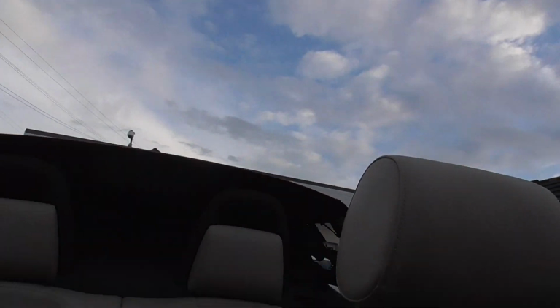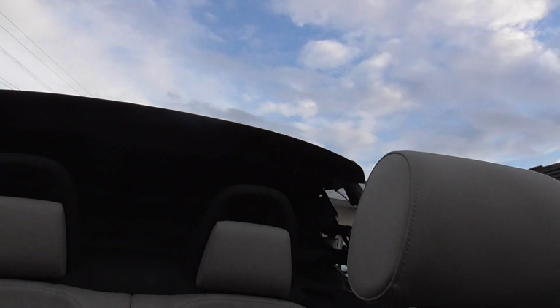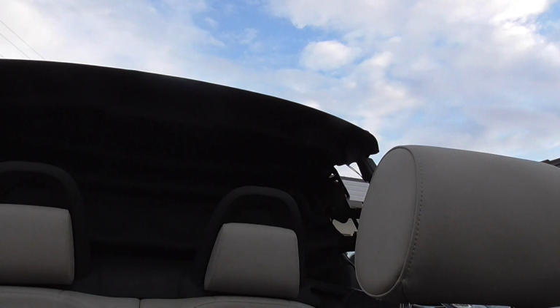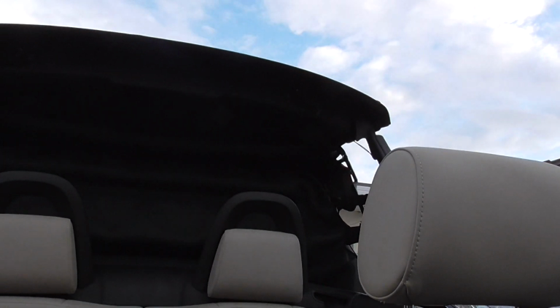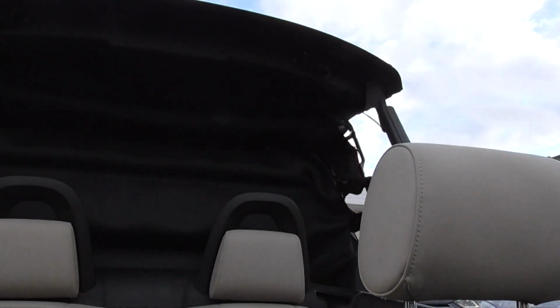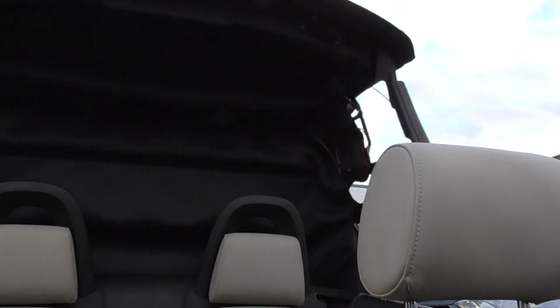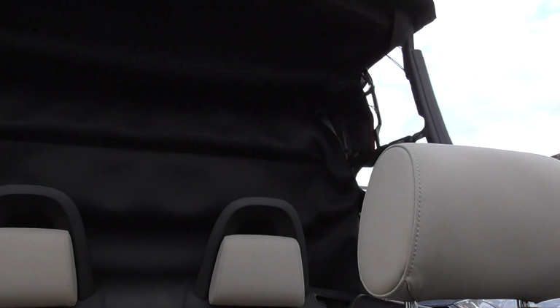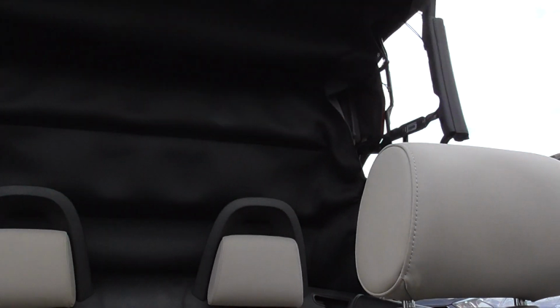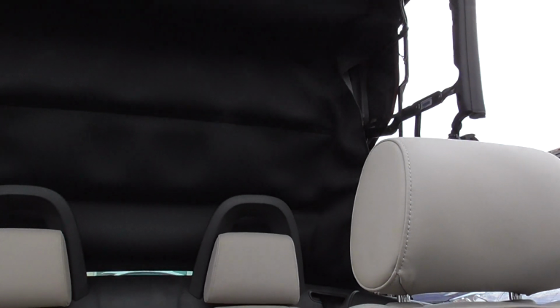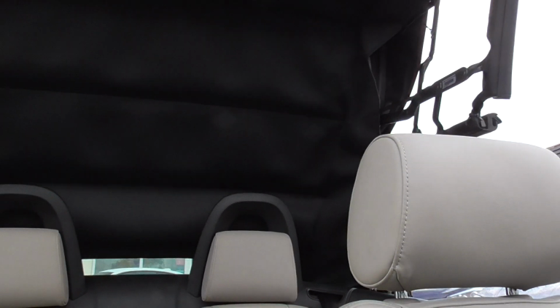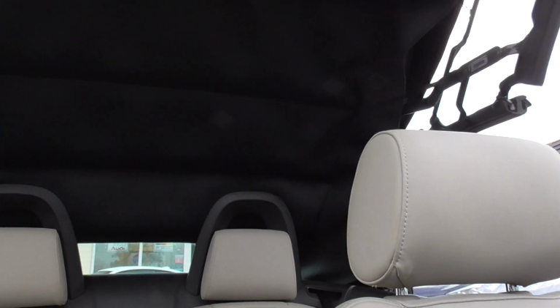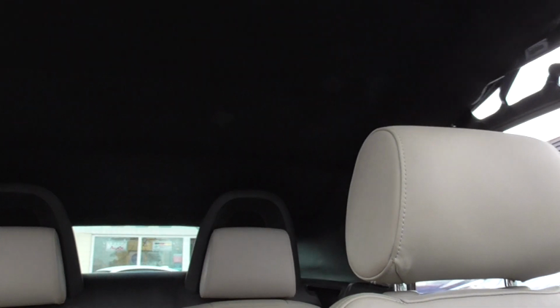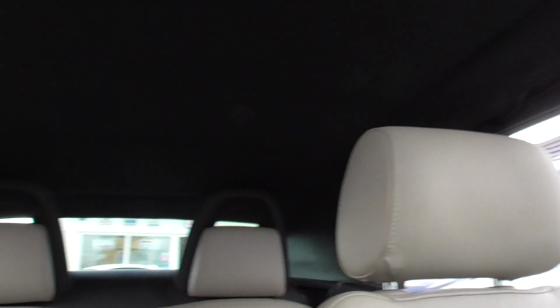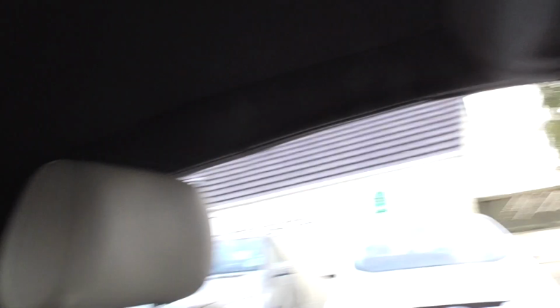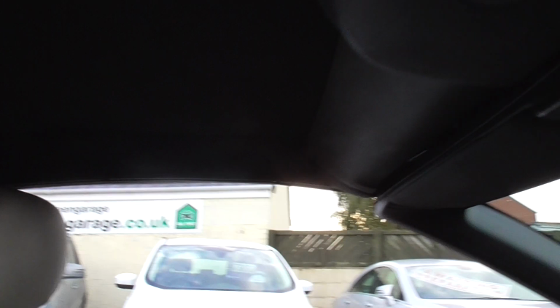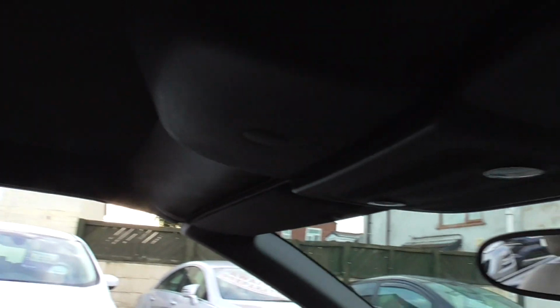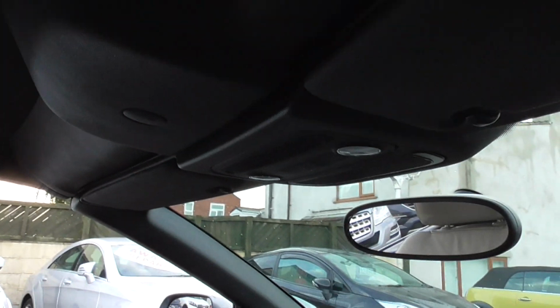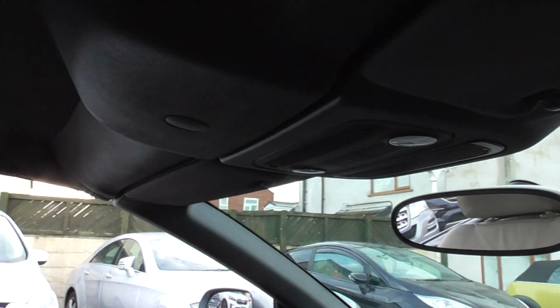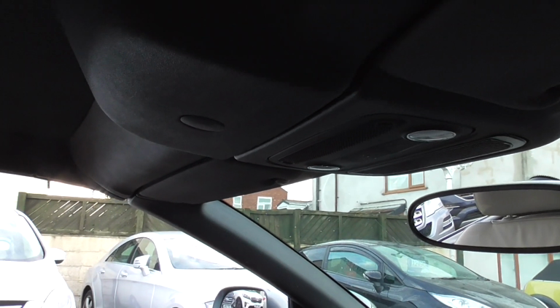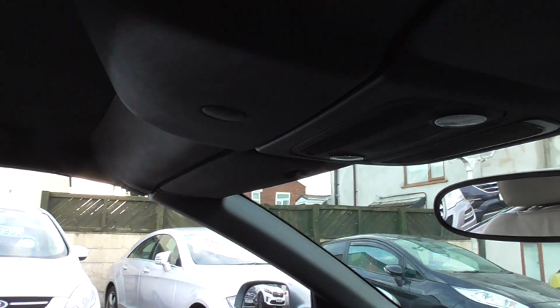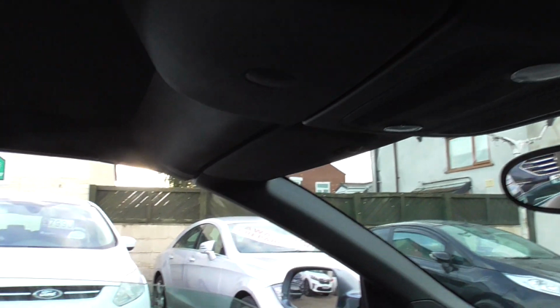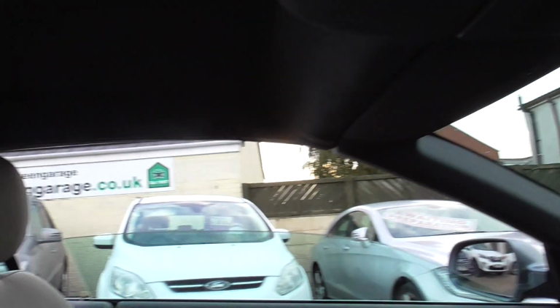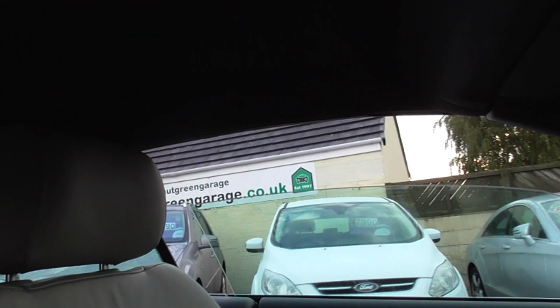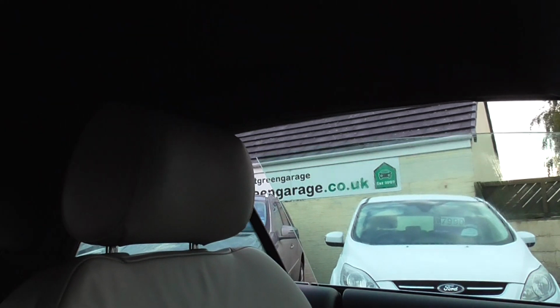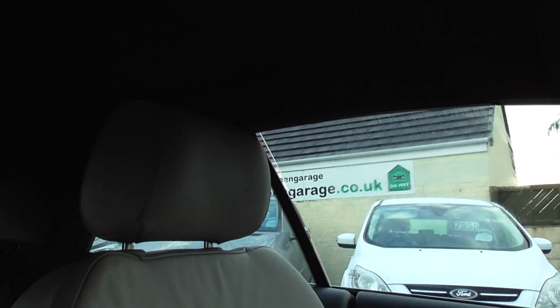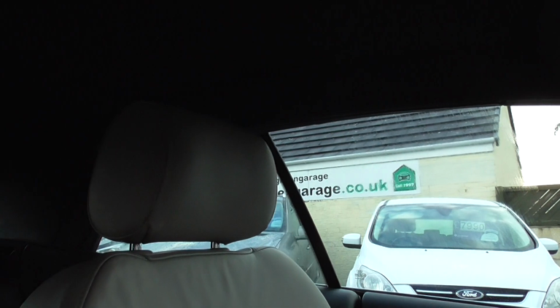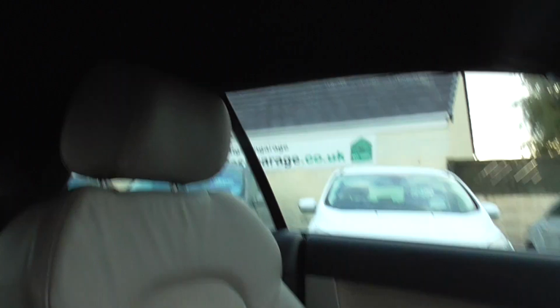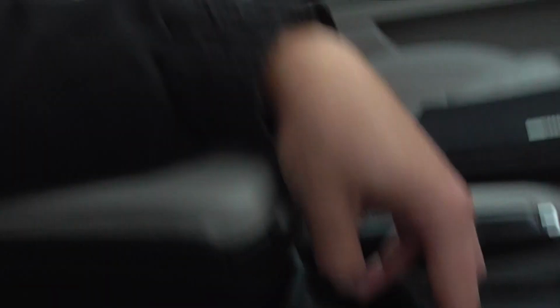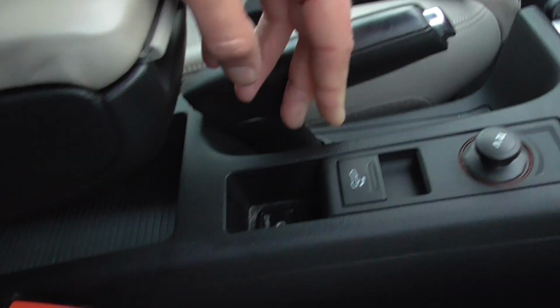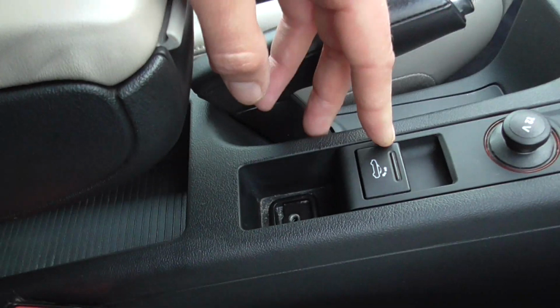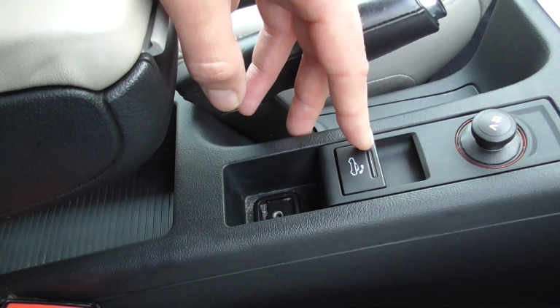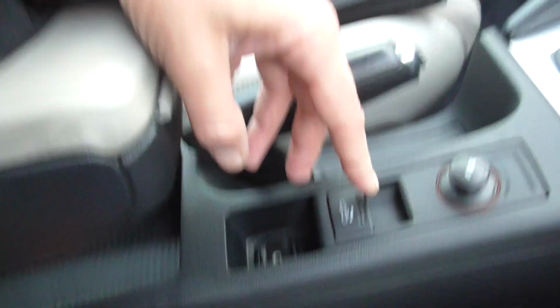There we go, everything works nice and smooth as it should — no clipping or anything, just does it all itself. It's just one button operation.